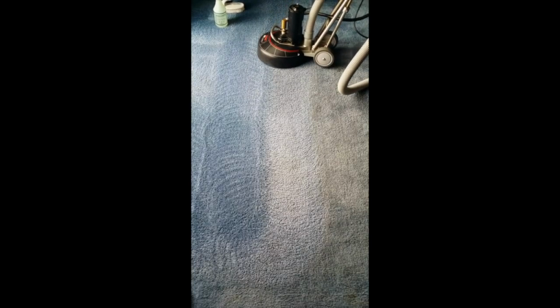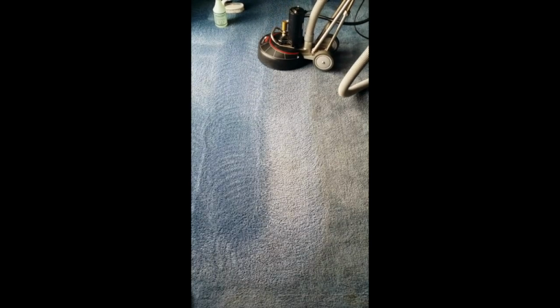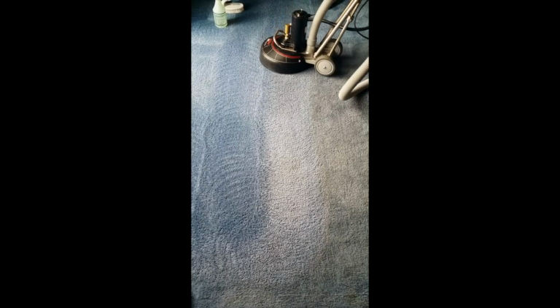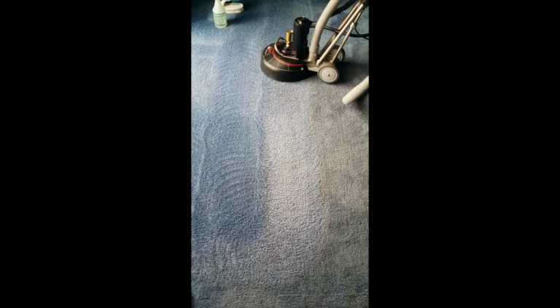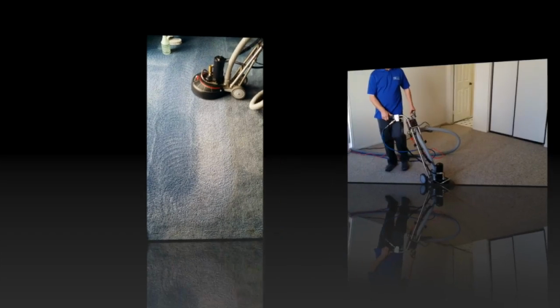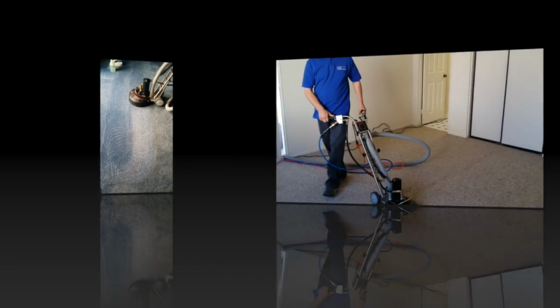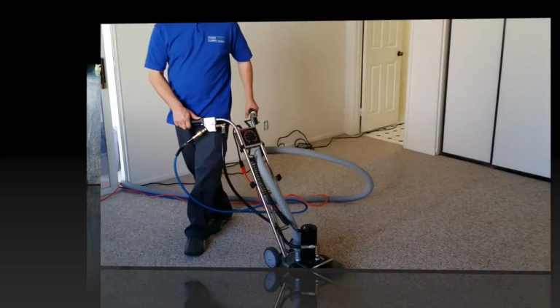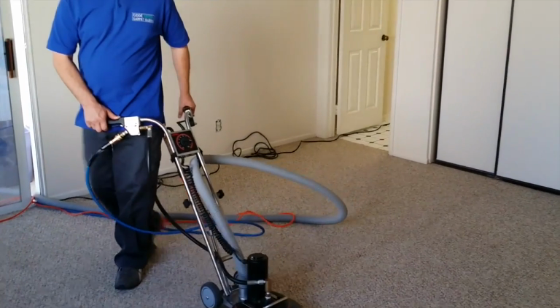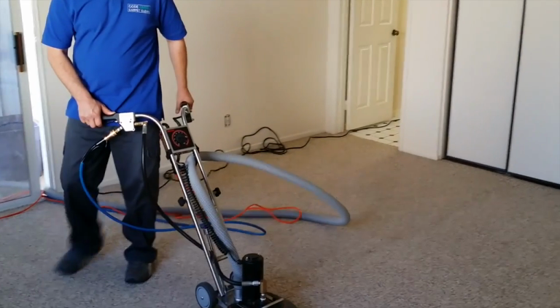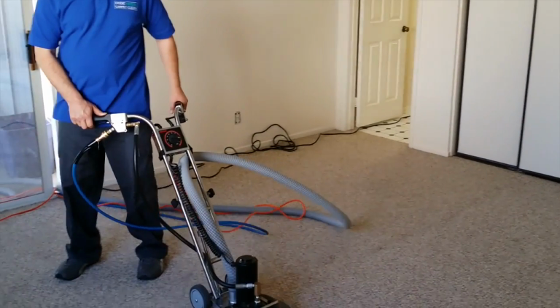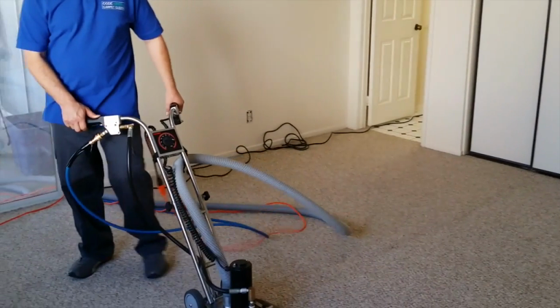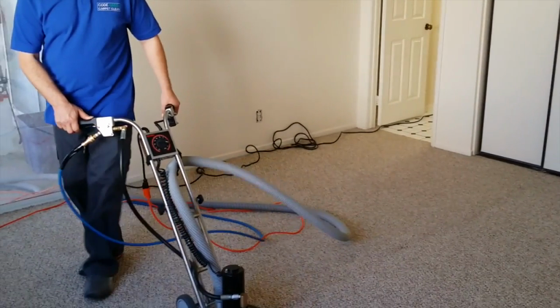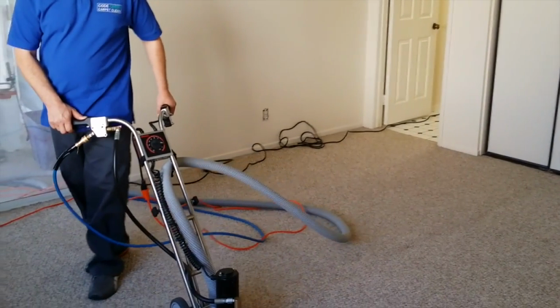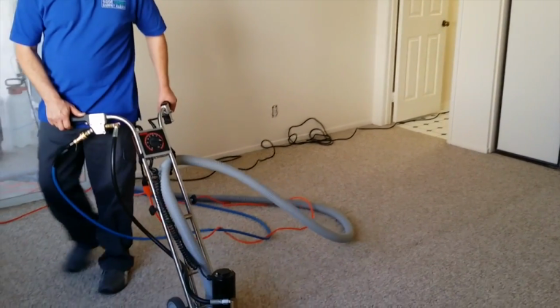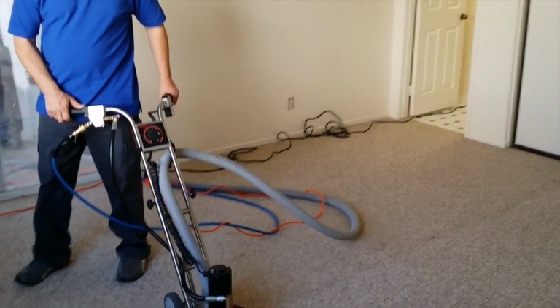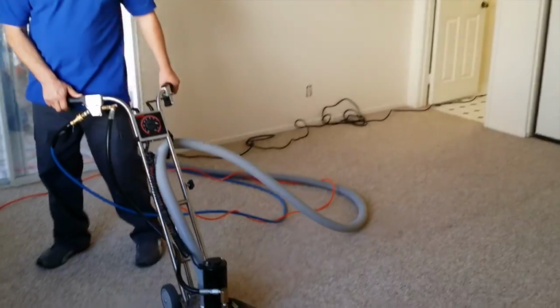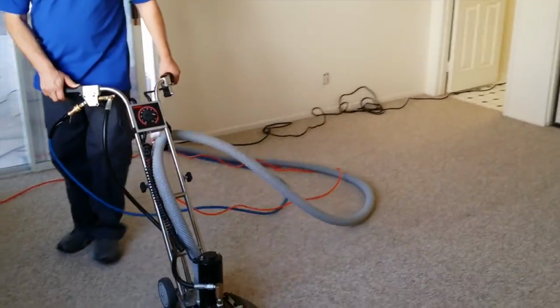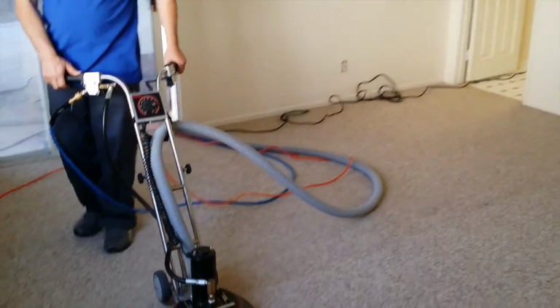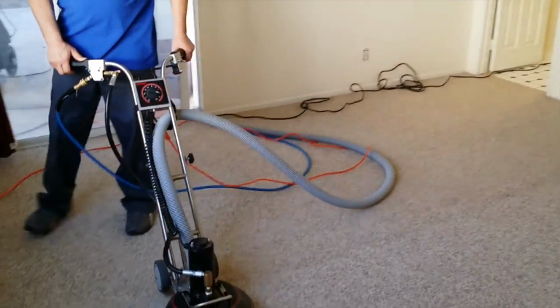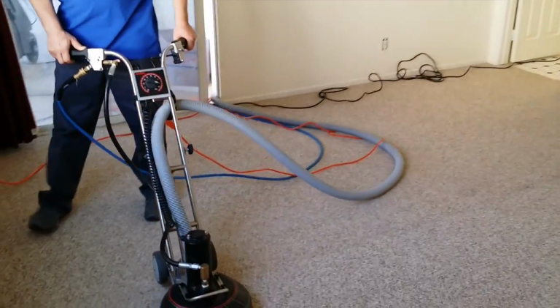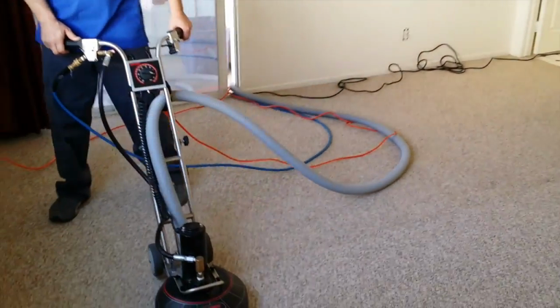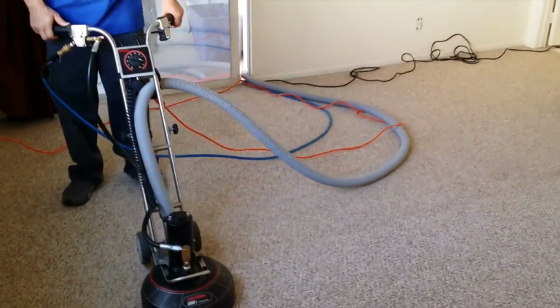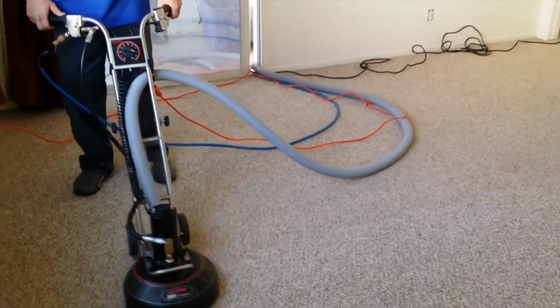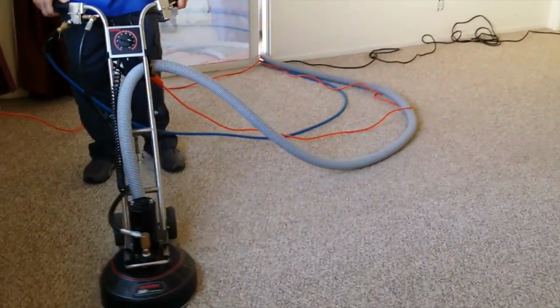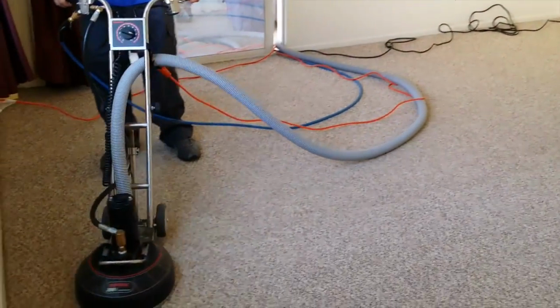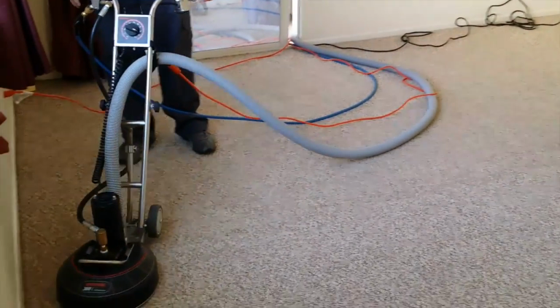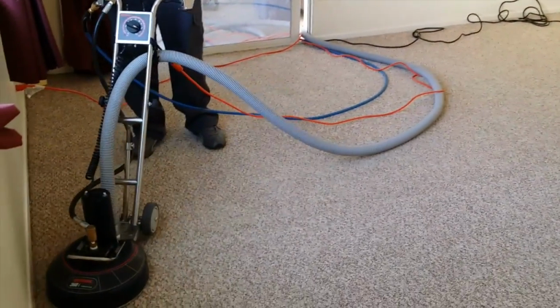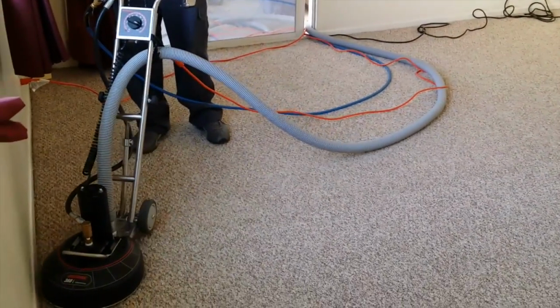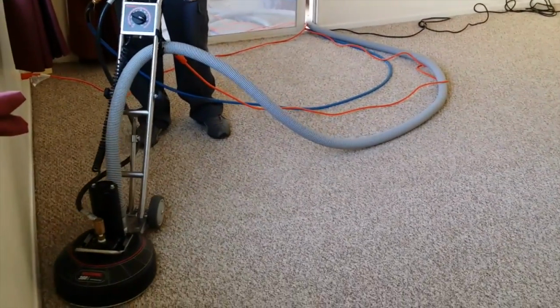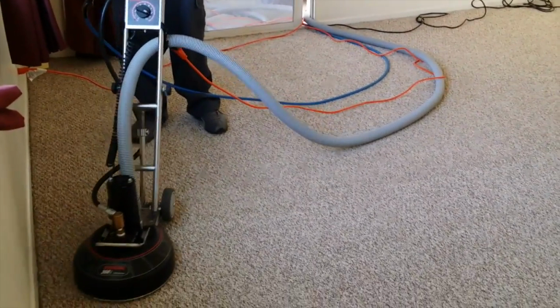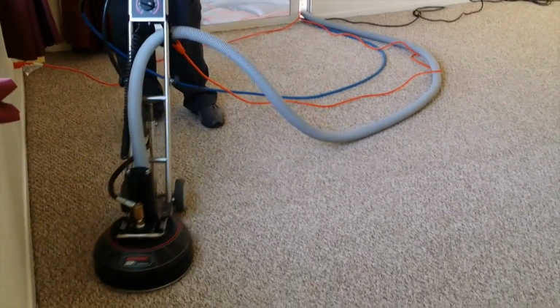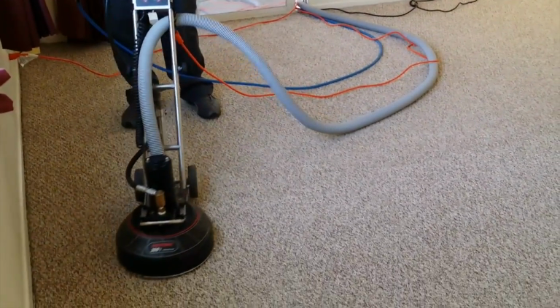This concludes our demonstration of the Rotovac 360i, which comes standard on every home that we clean. Thank you for watching. We're looking forward to hearing from you soon.